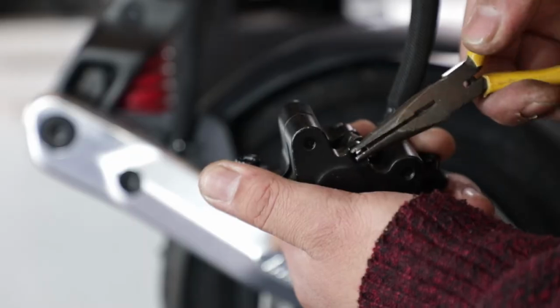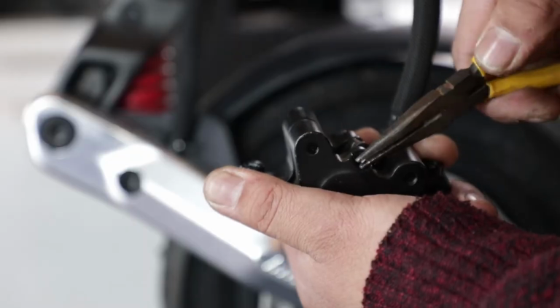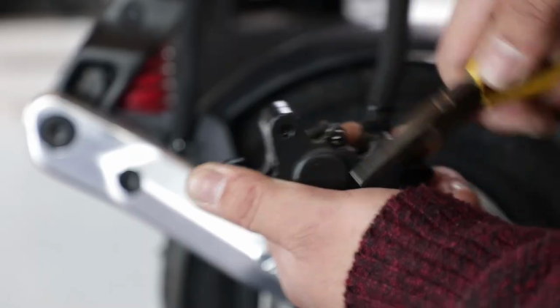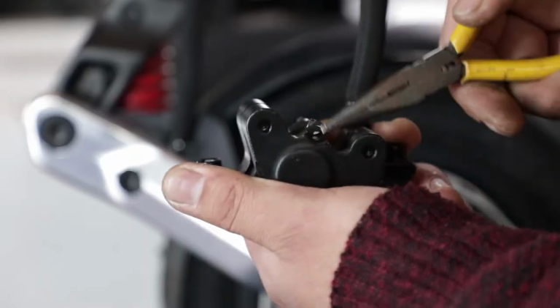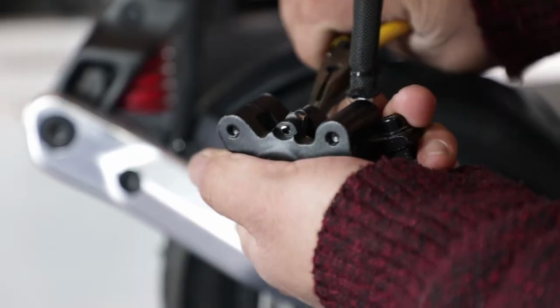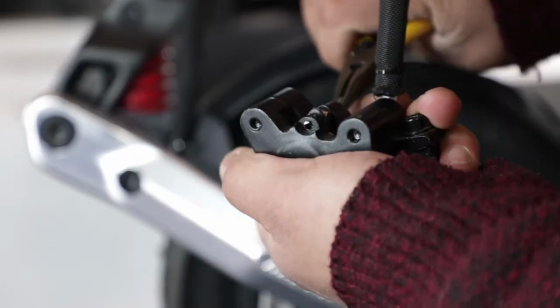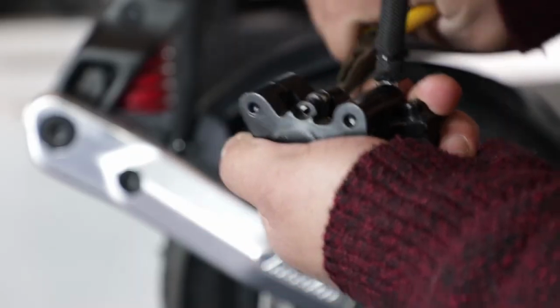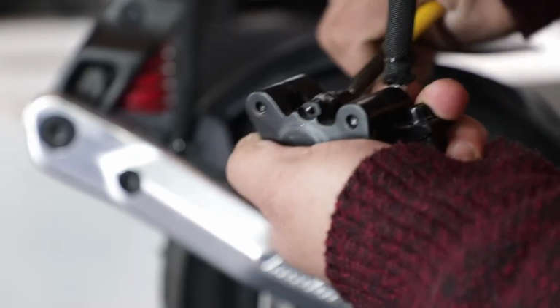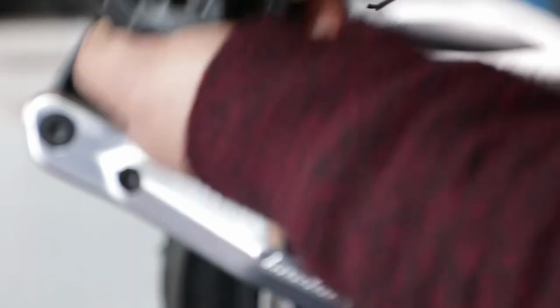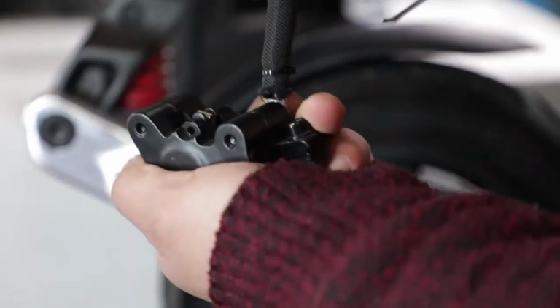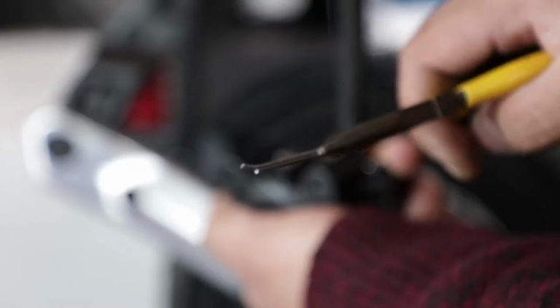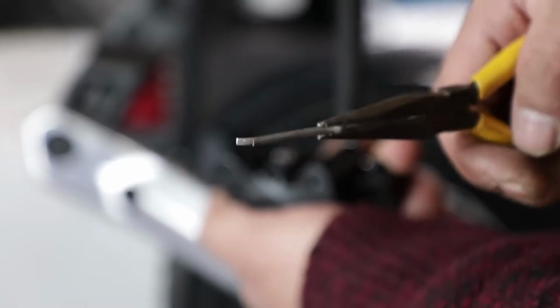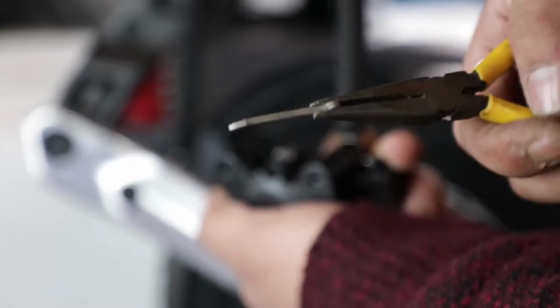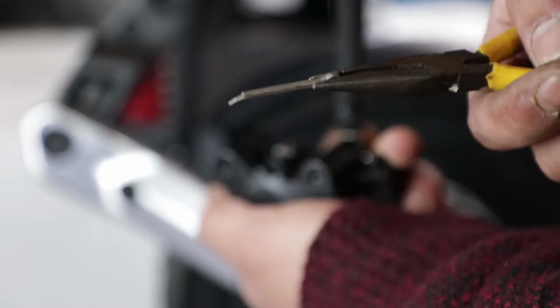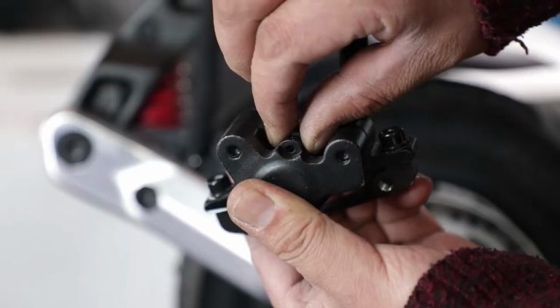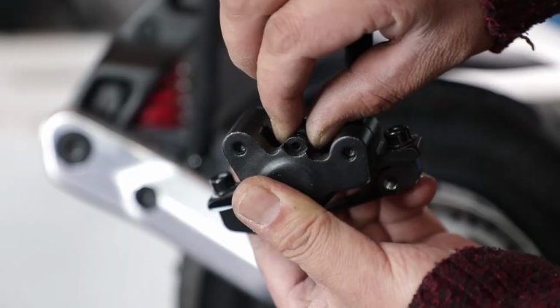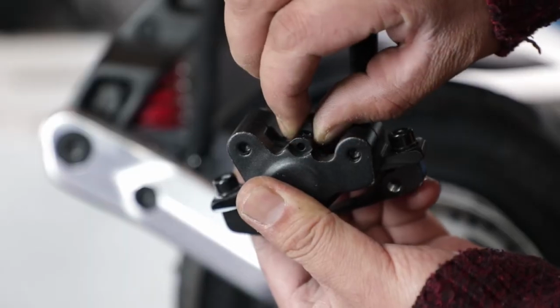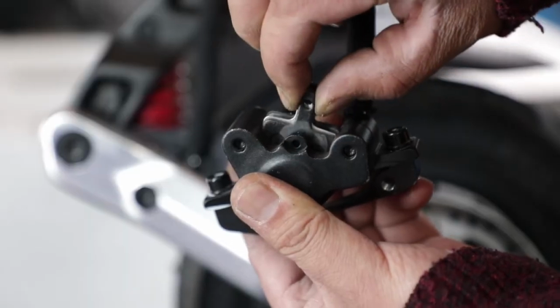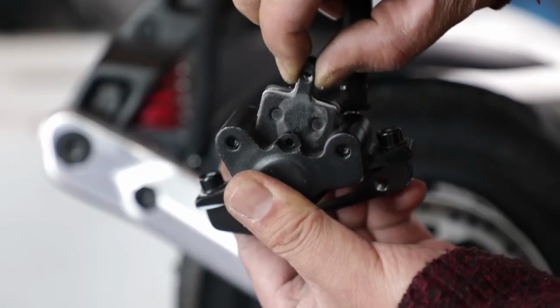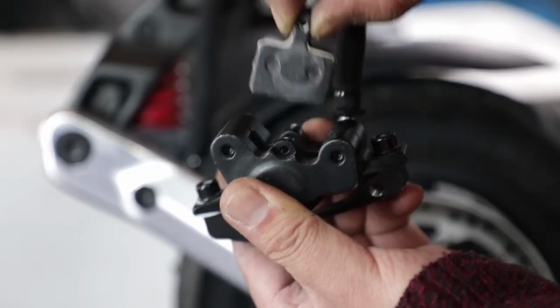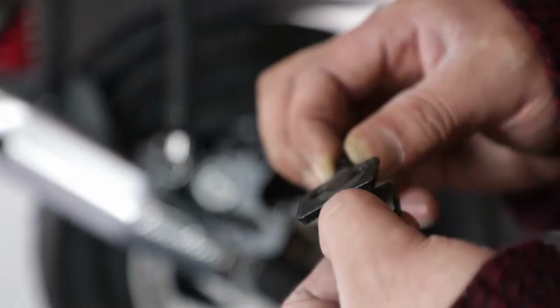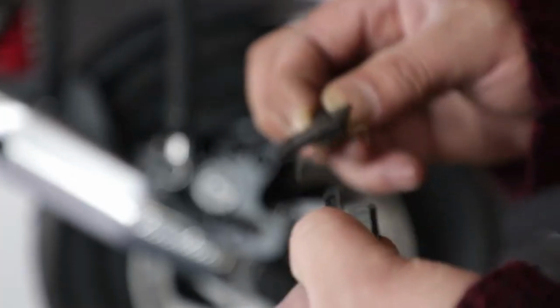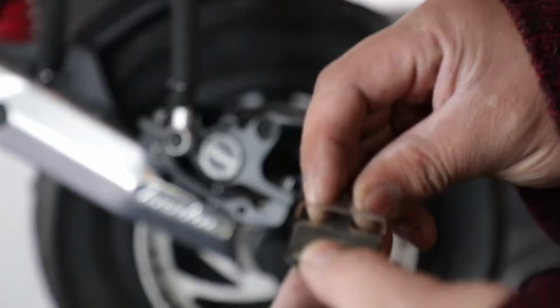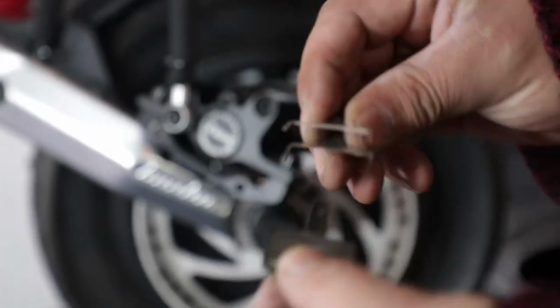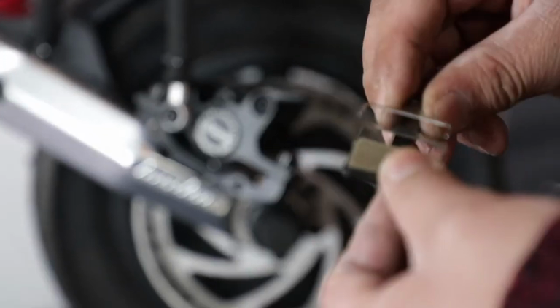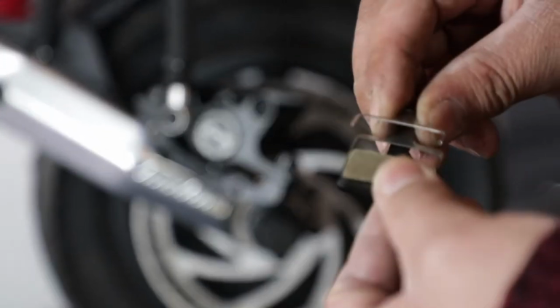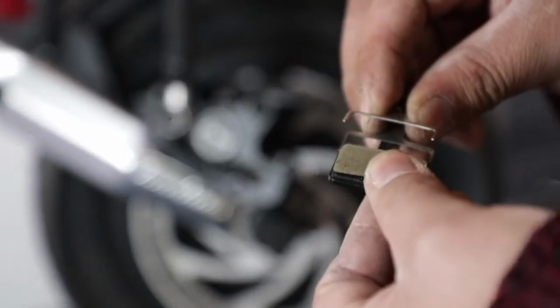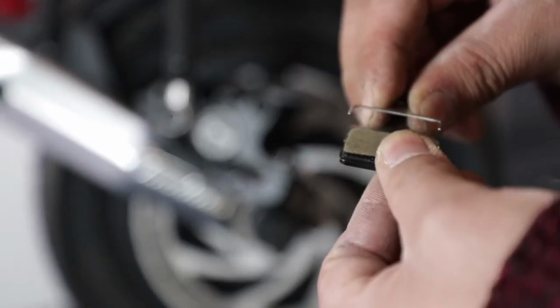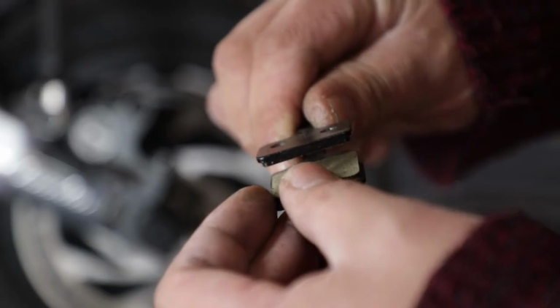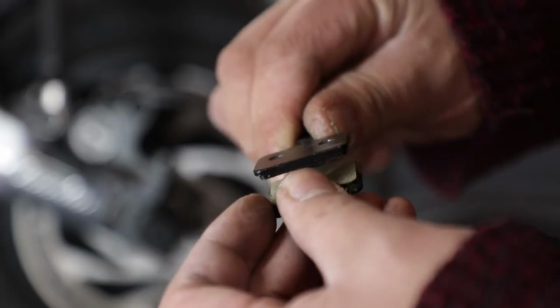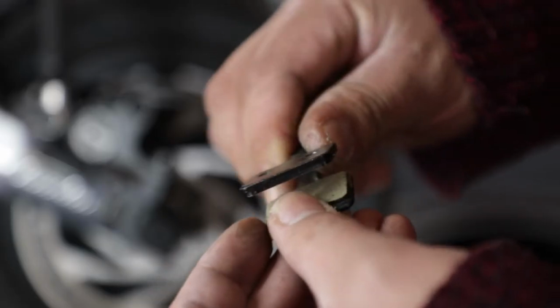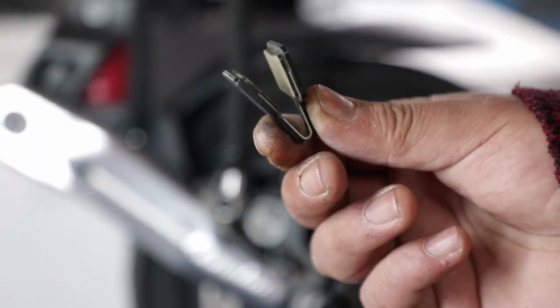Use pliers to straighten the pin and then remove it. Take out the brake pad clip, remove the old brake pads, and then place in the new brake pads.